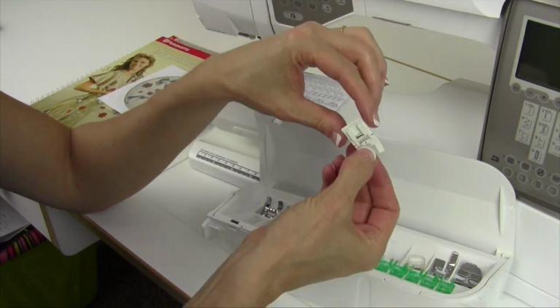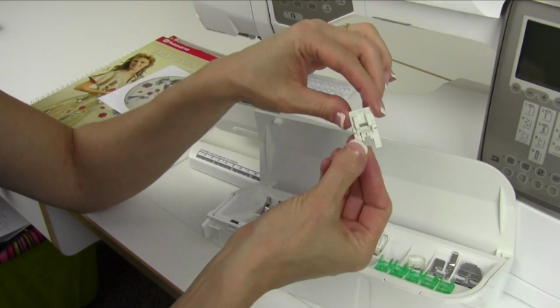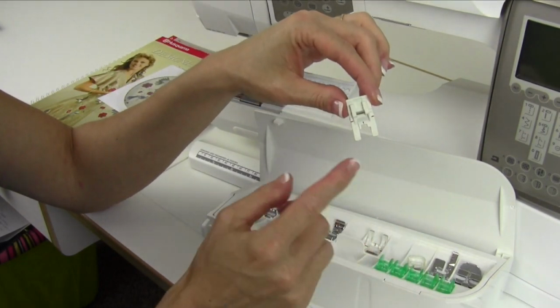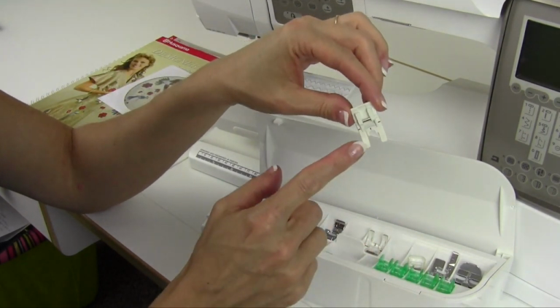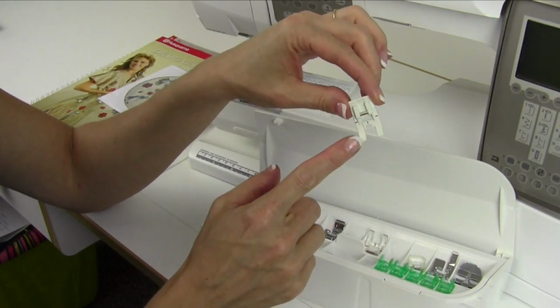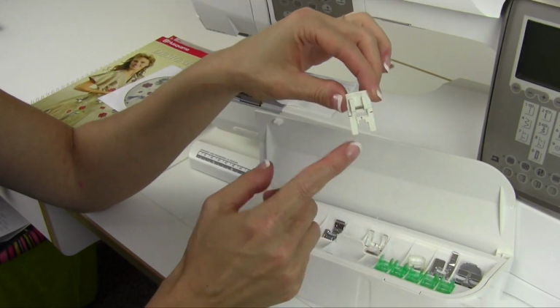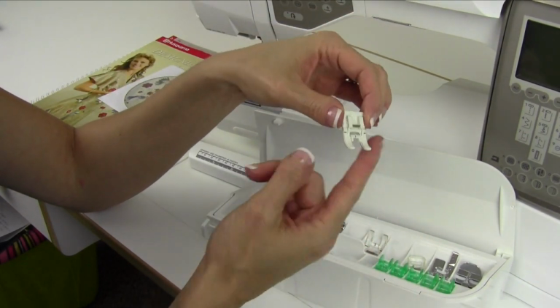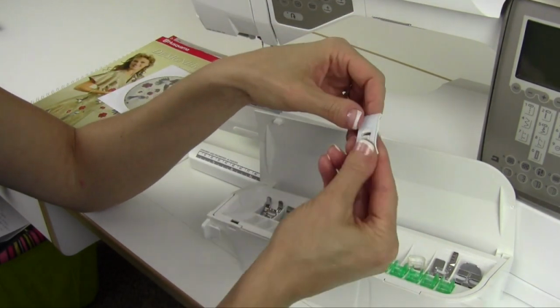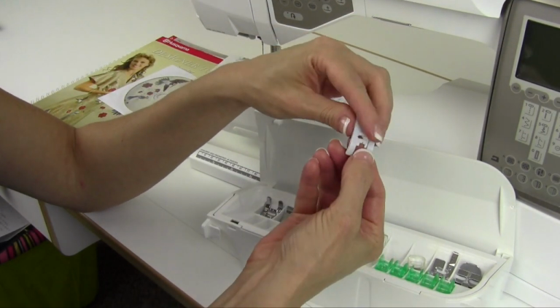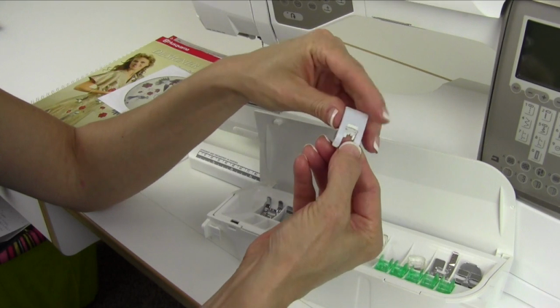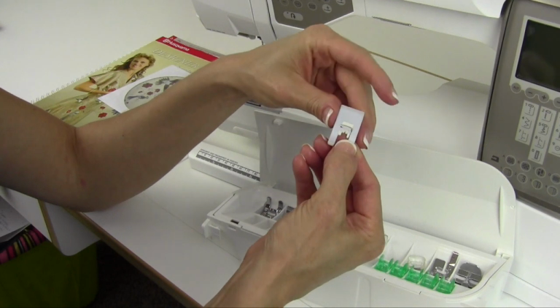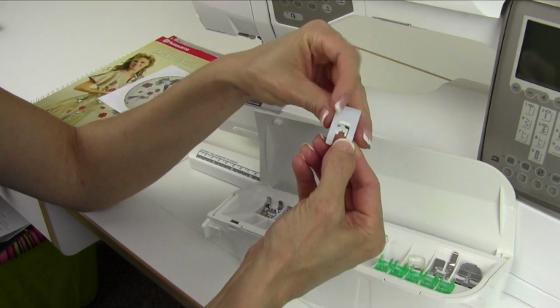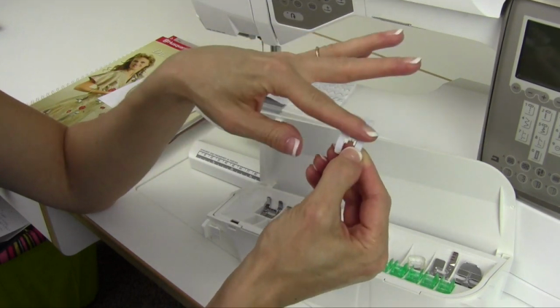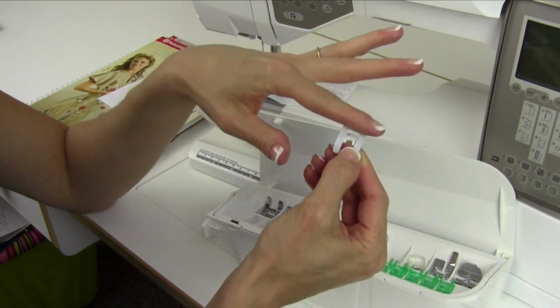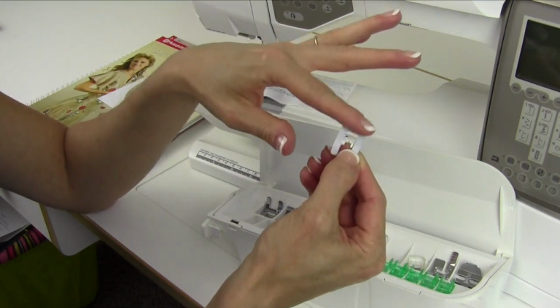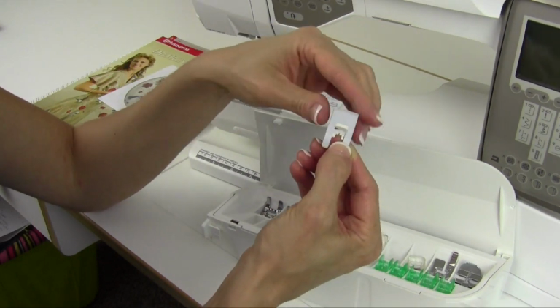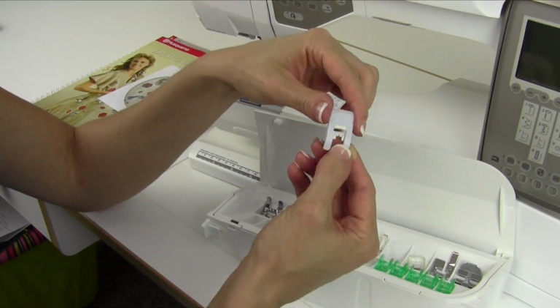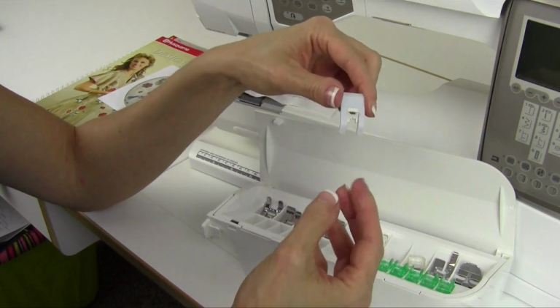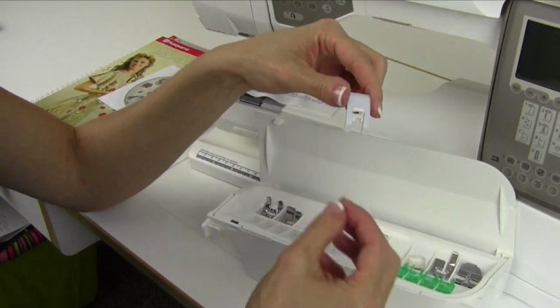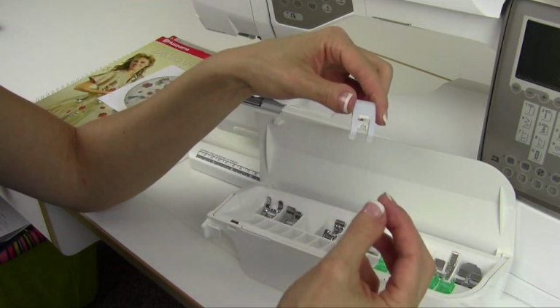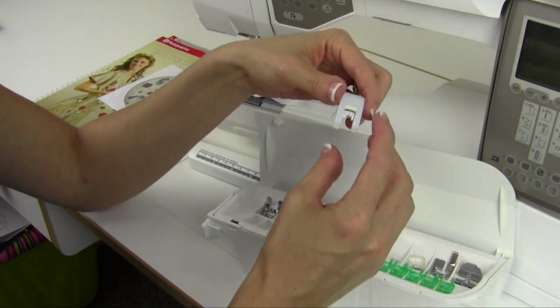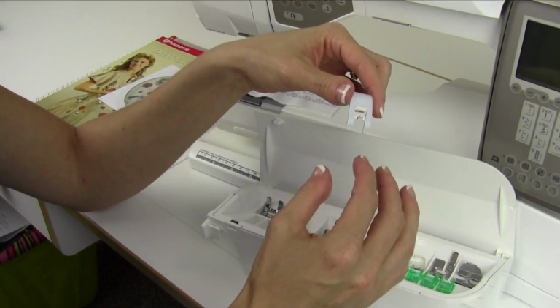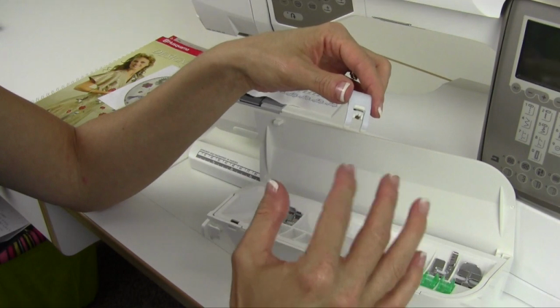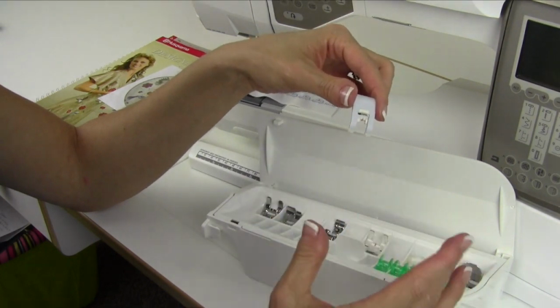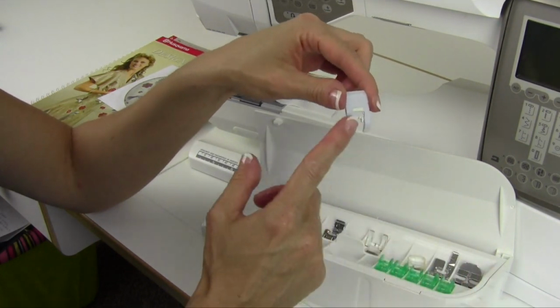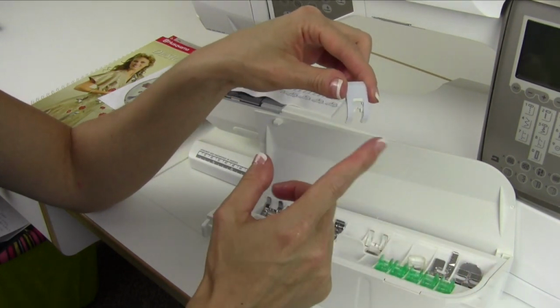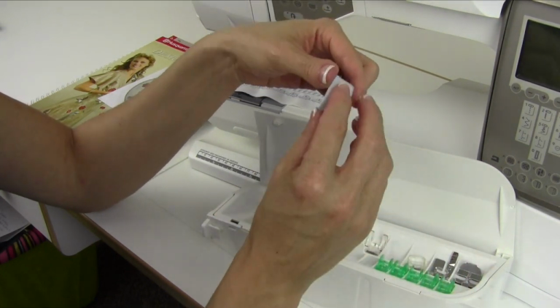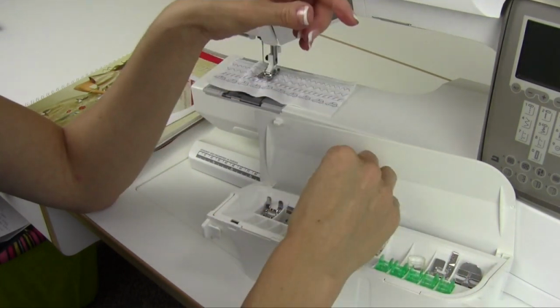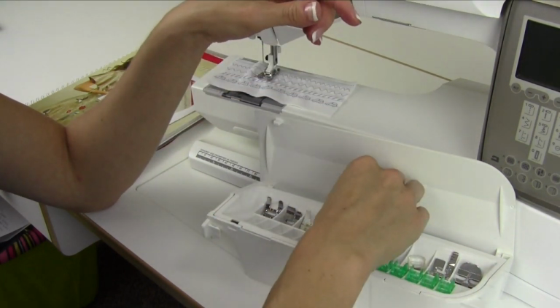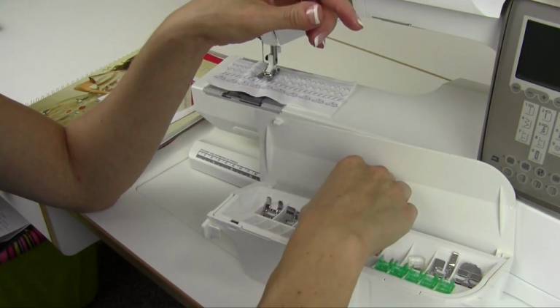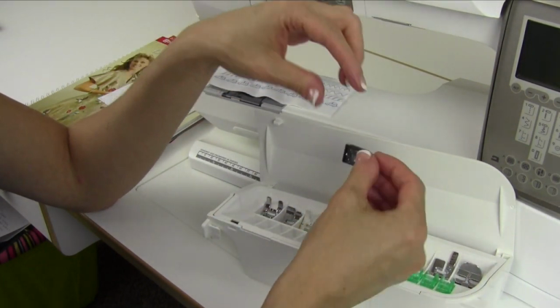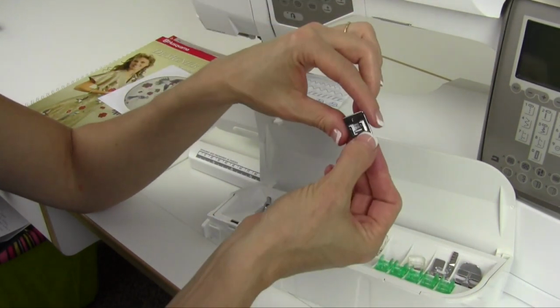Foot H is a nonstick foot. You'll notice it has a slippery underside, so it's great for vinyls, leathers, anything that's laminated — it will just slide right over it, making it very easy.